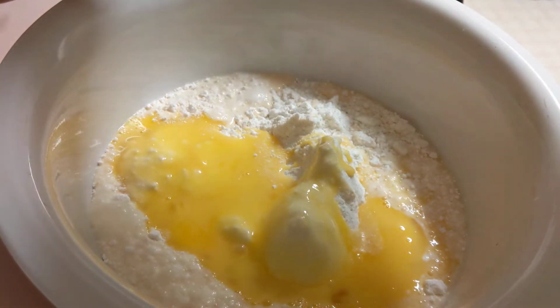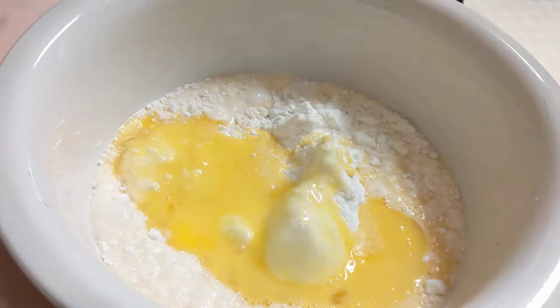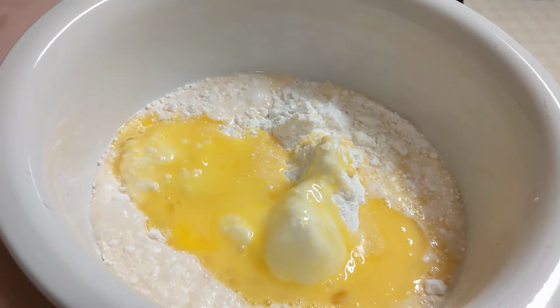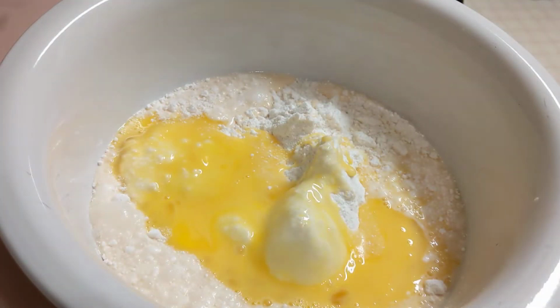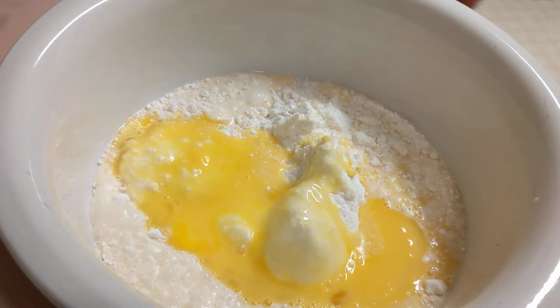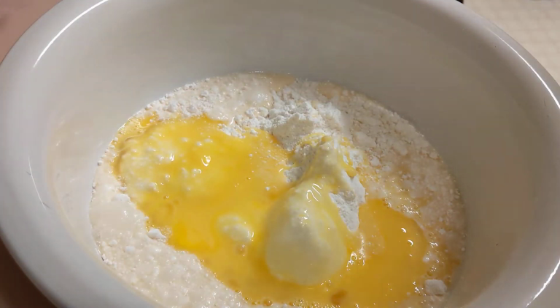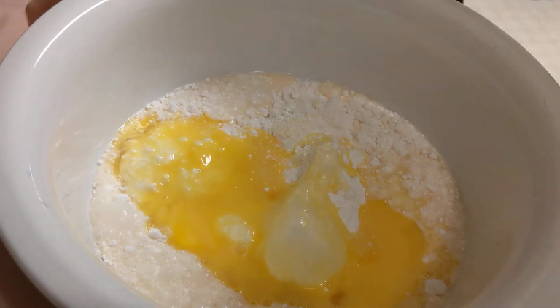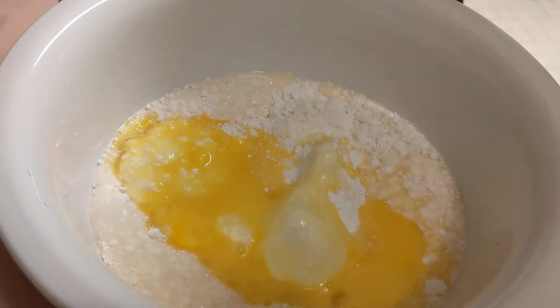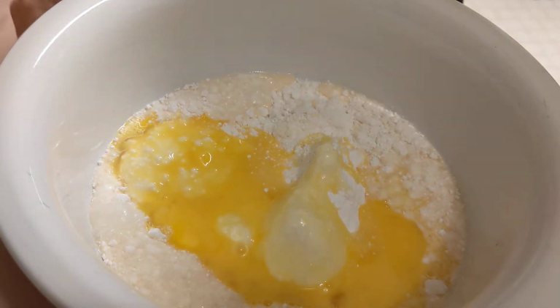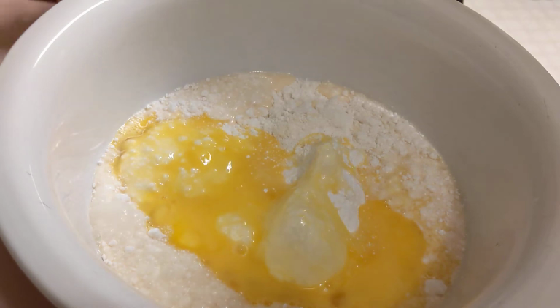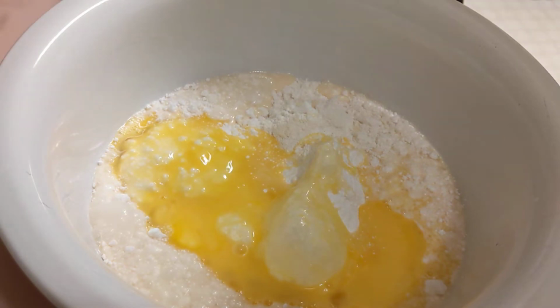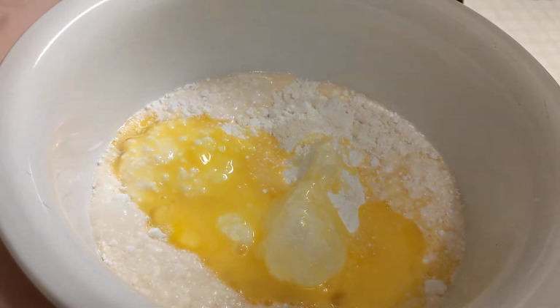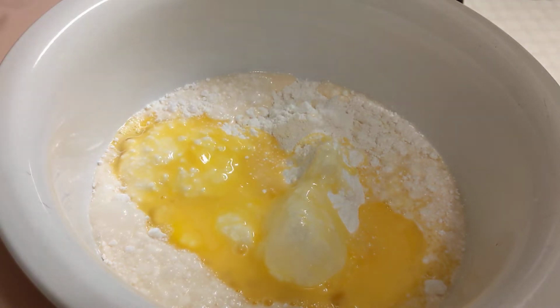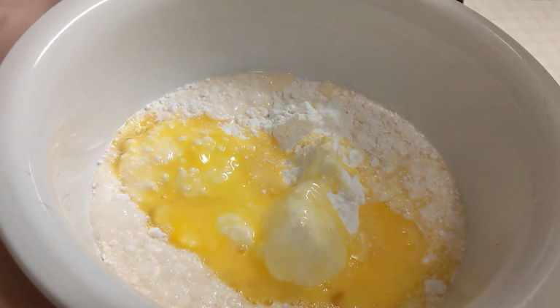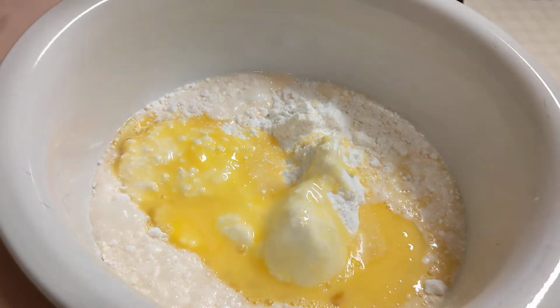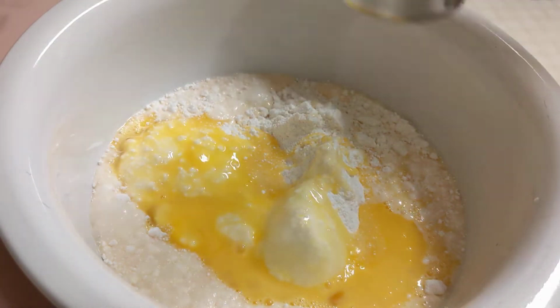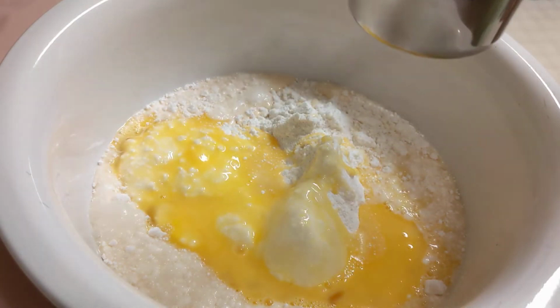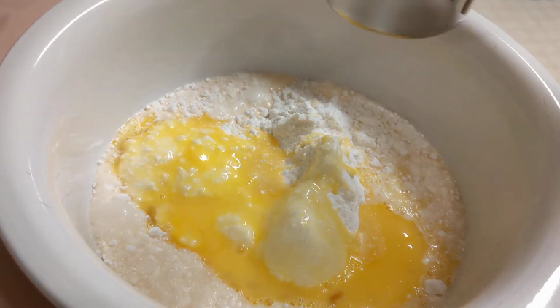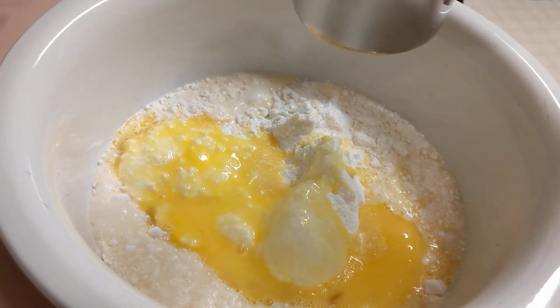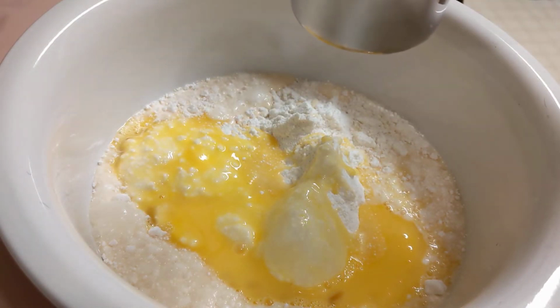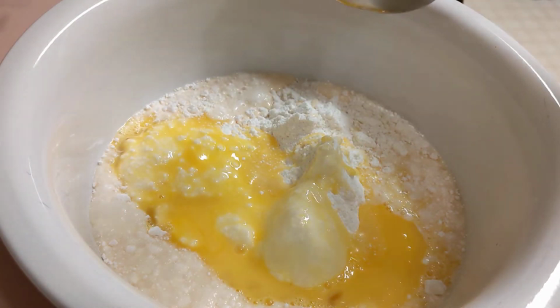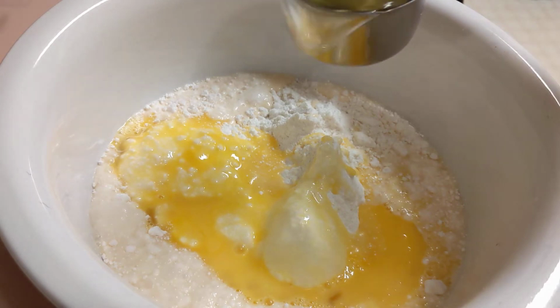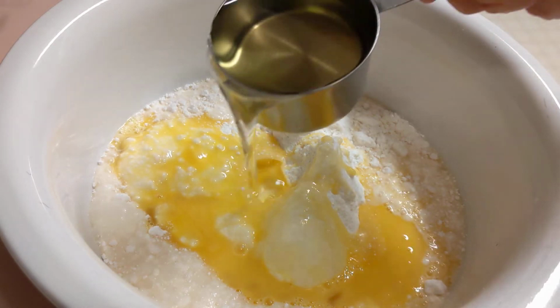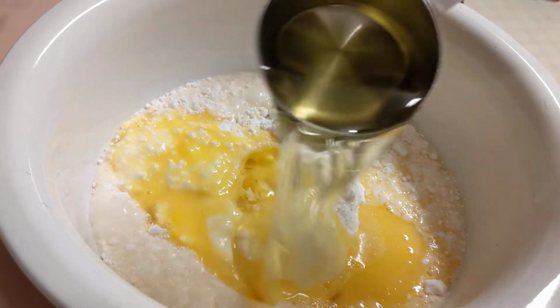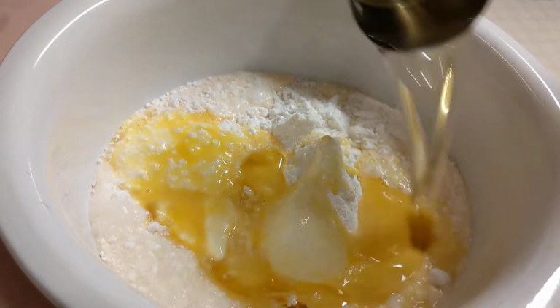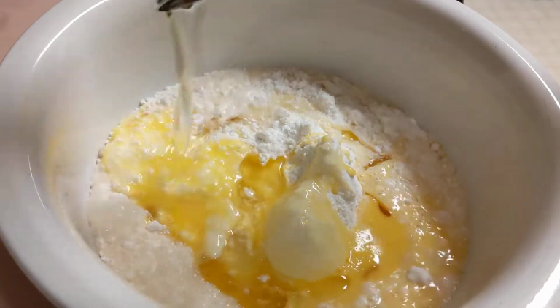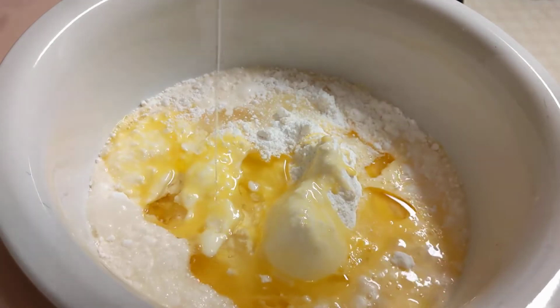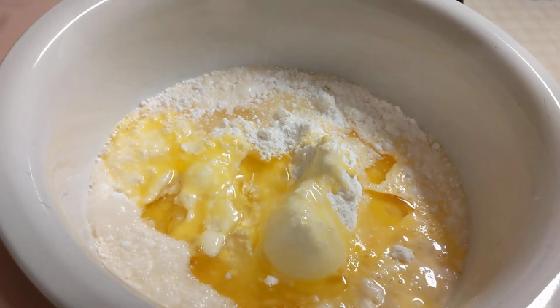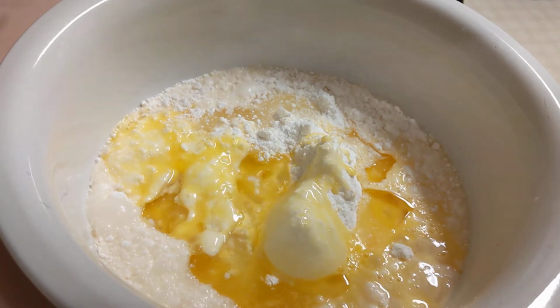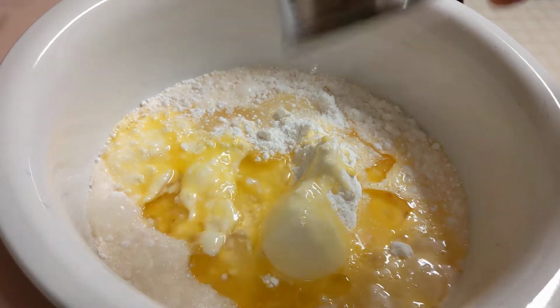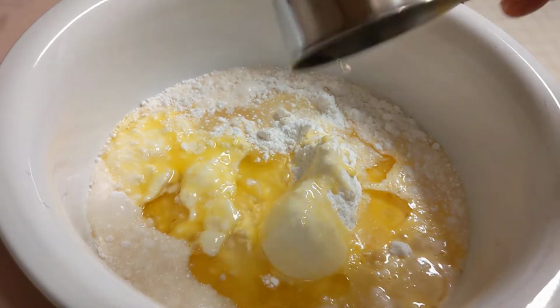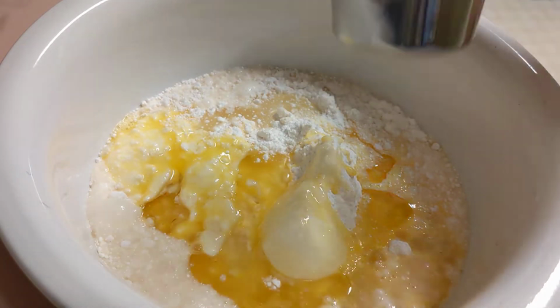The next thing I'll be adding is one half cup of oil. This is vegetable oil, so just put that in.